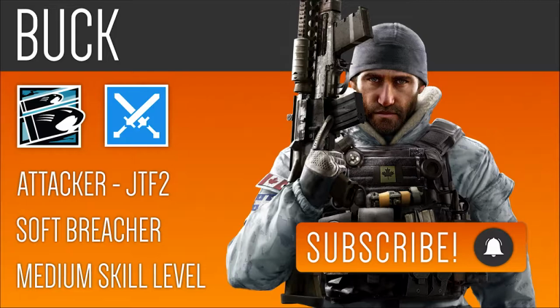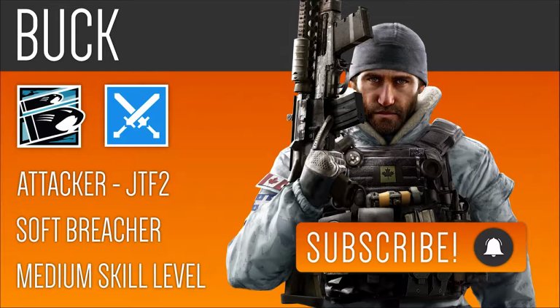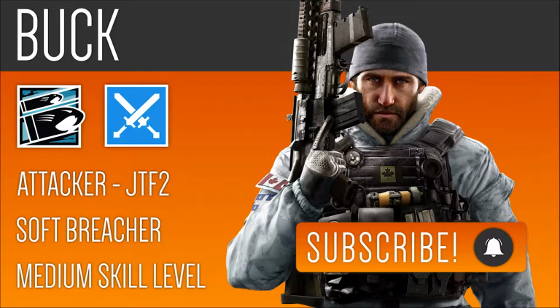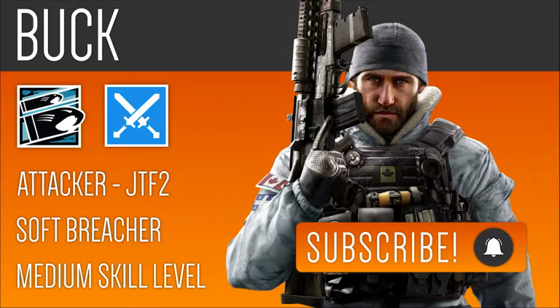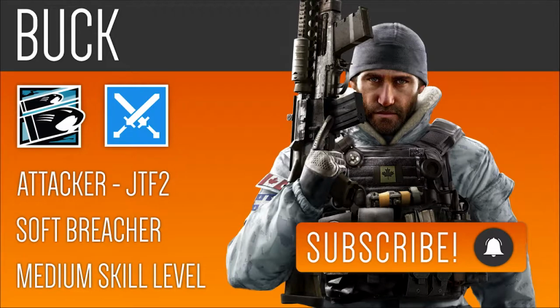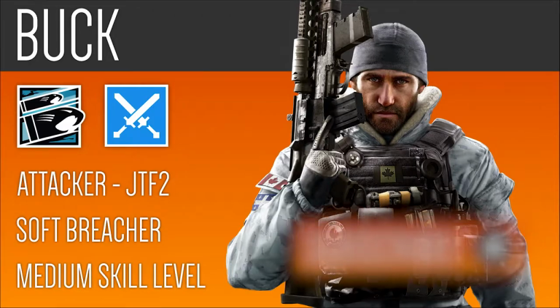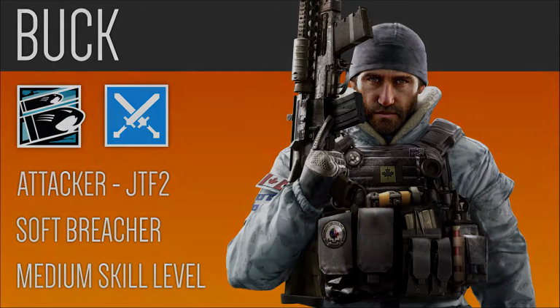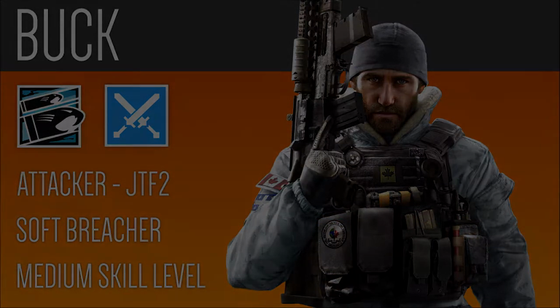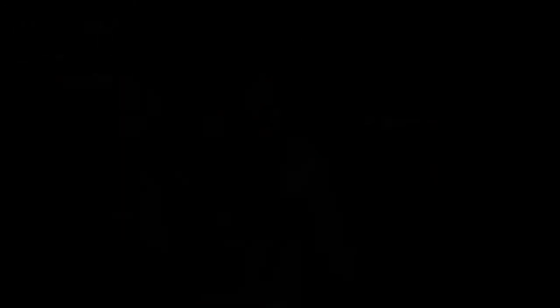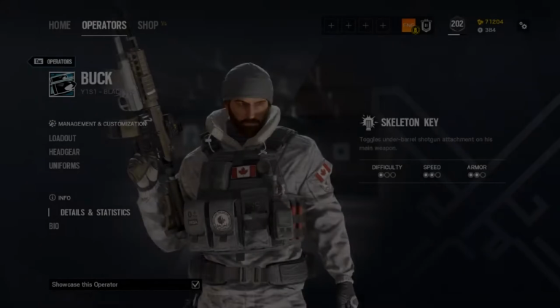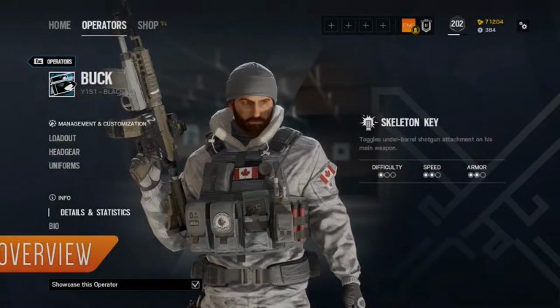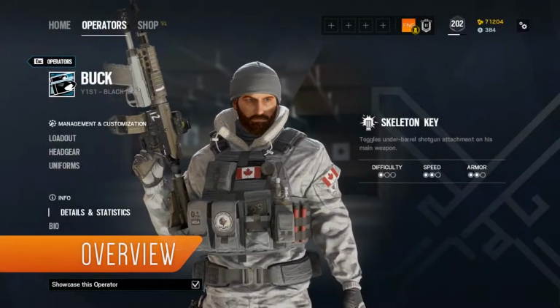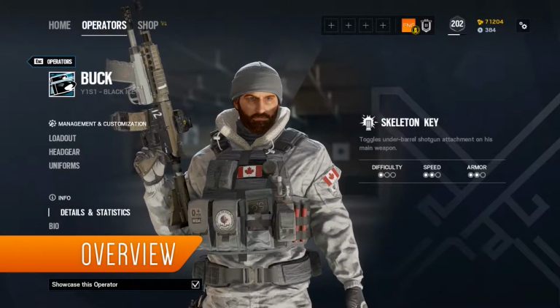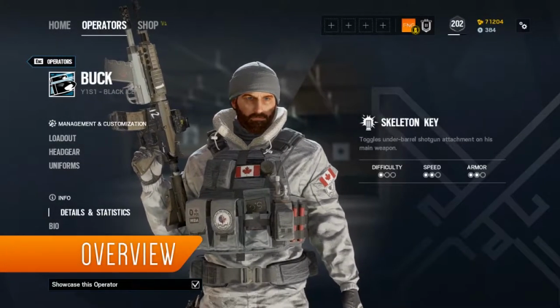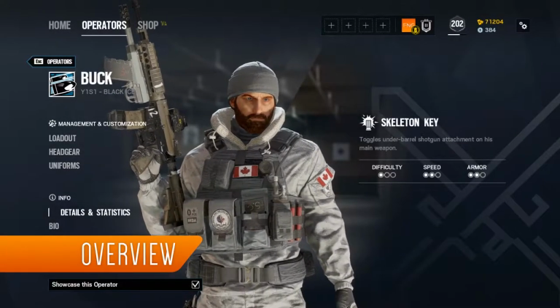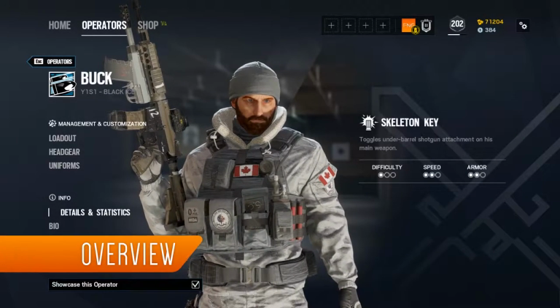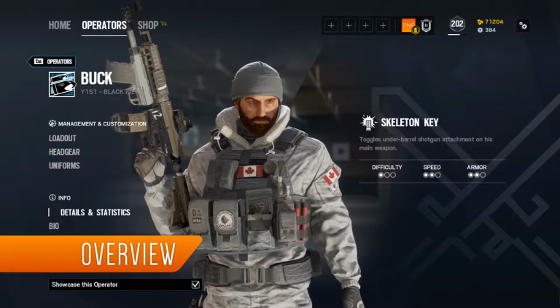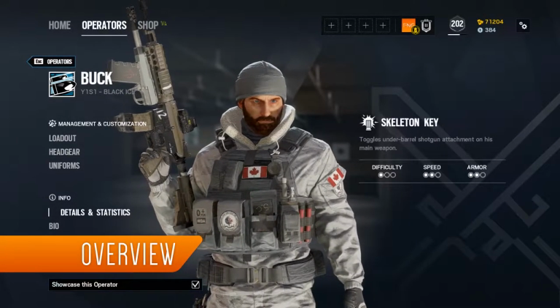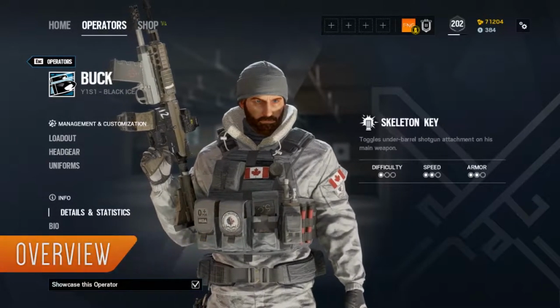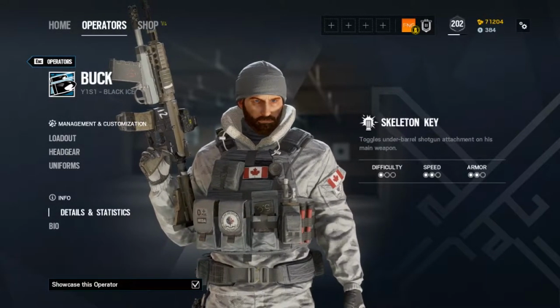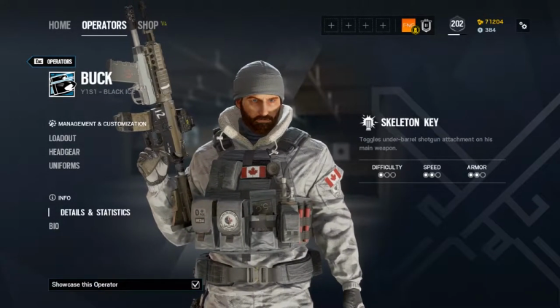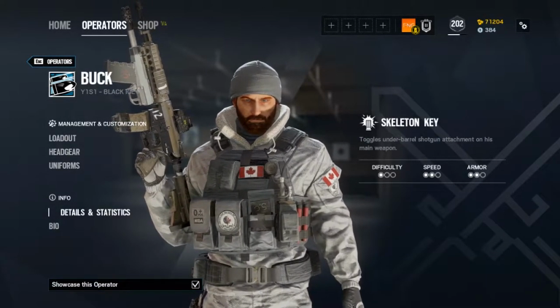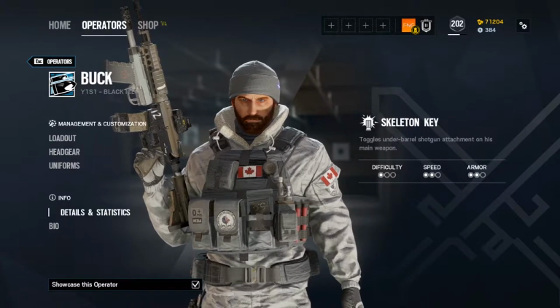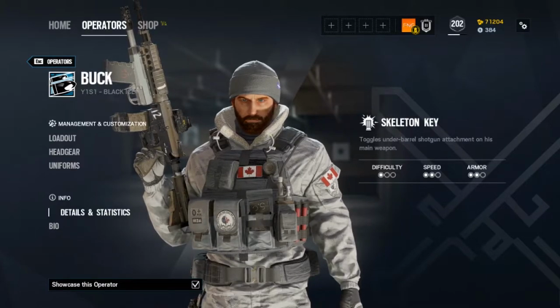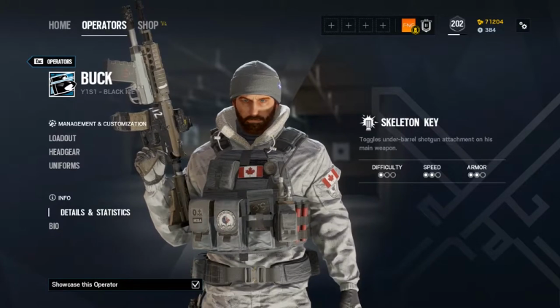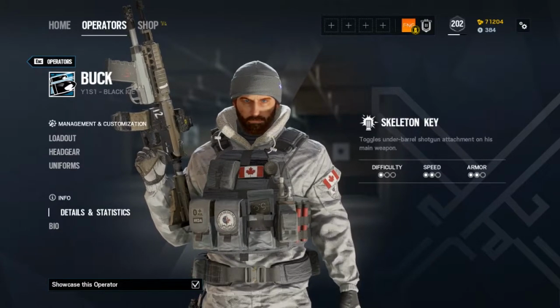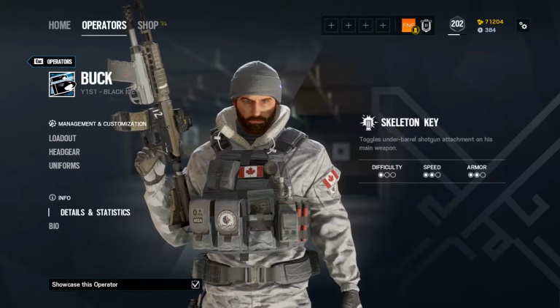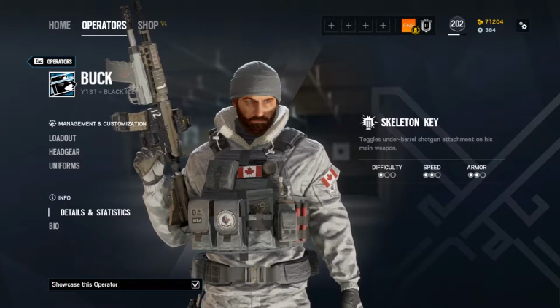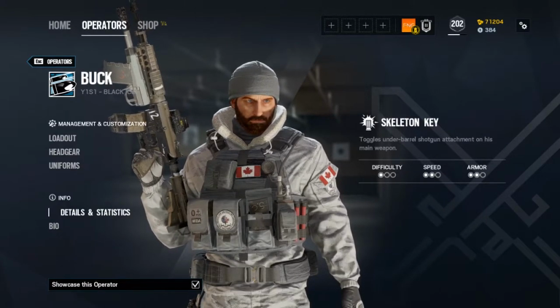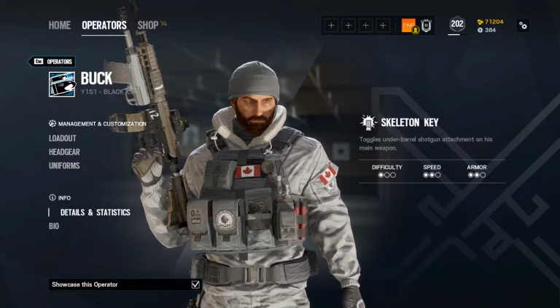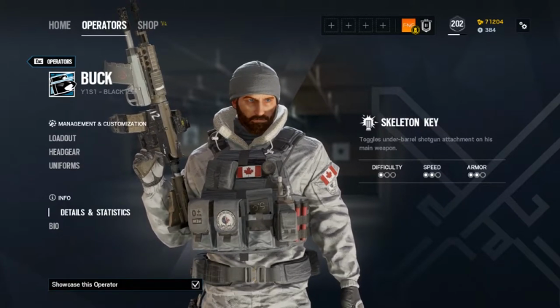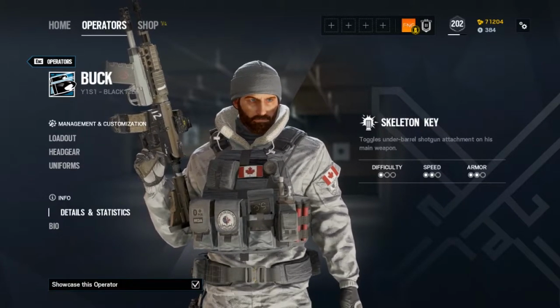And now let's talk about Buck. Buck is a 2-armor, 2-speed attacking operator from the Canadian GTF-2. He is a soft breacher who can quickly open up sightlines from above and below the objective, that can make defenders' lives a nightmare.